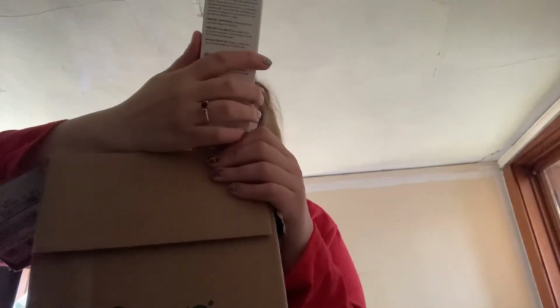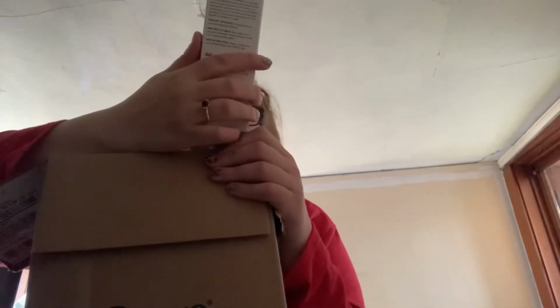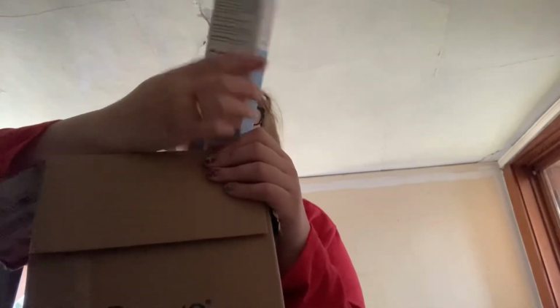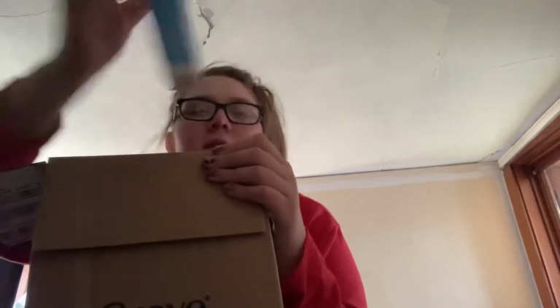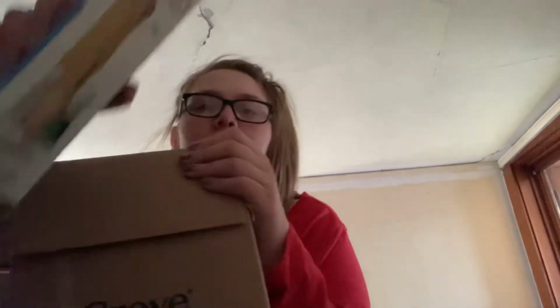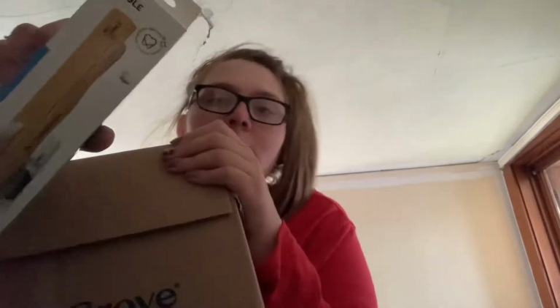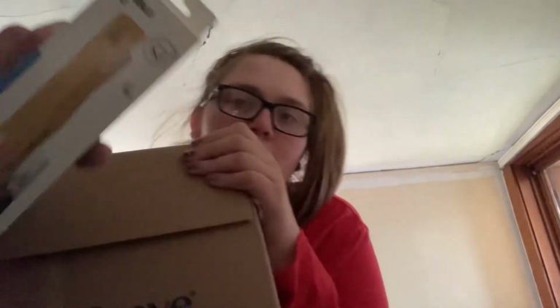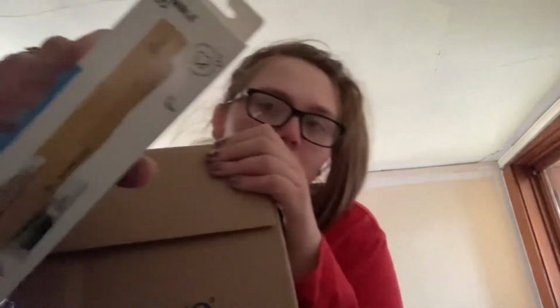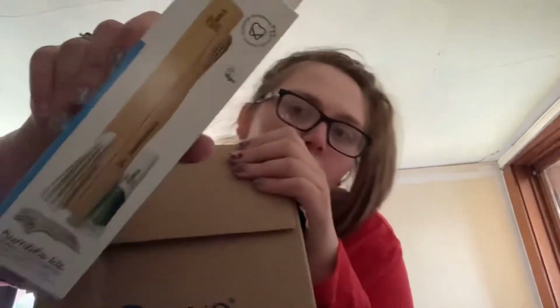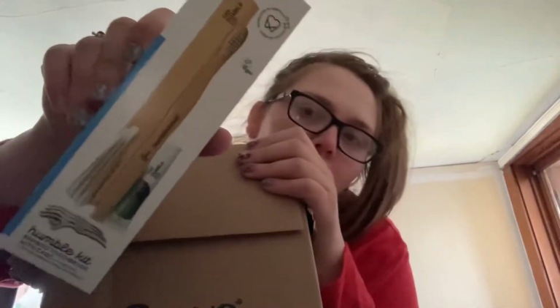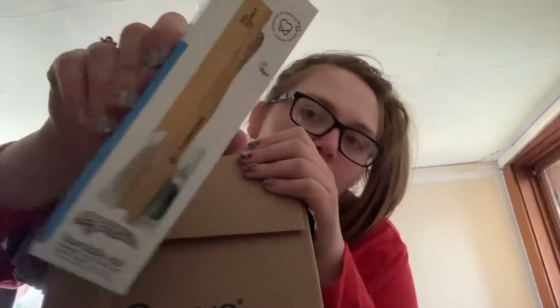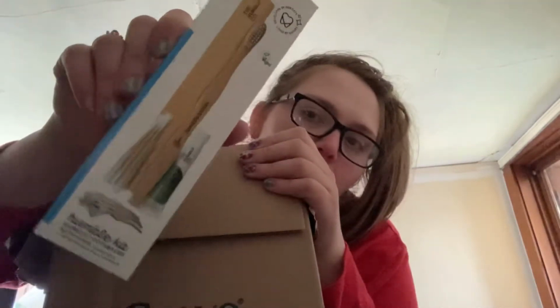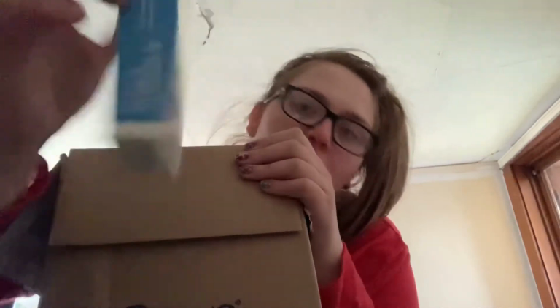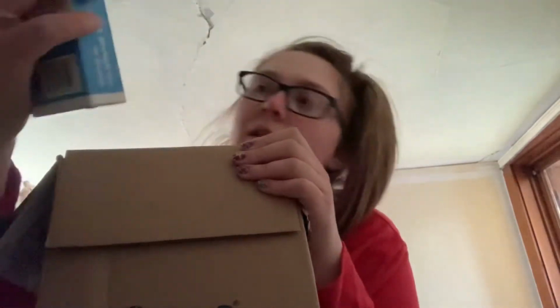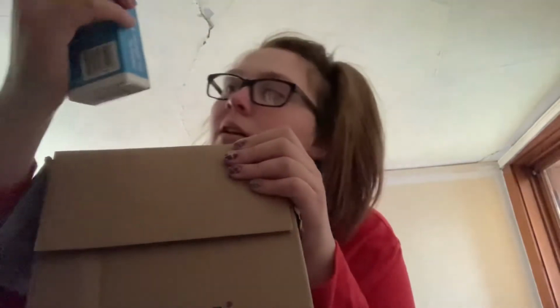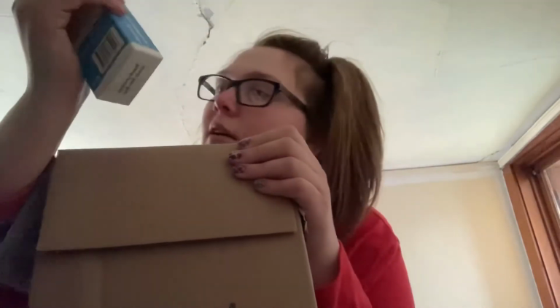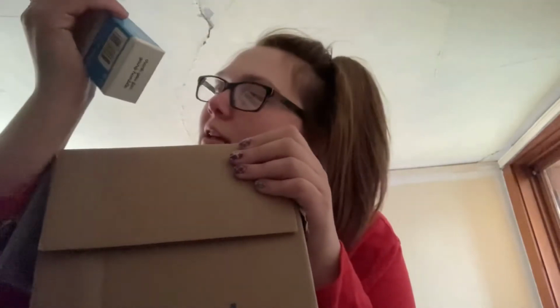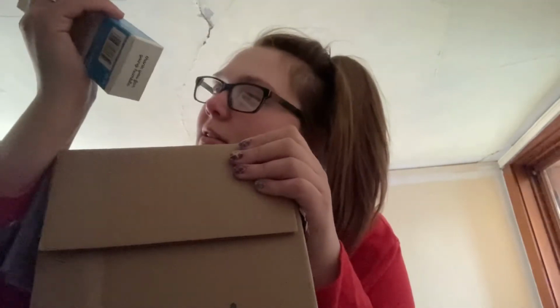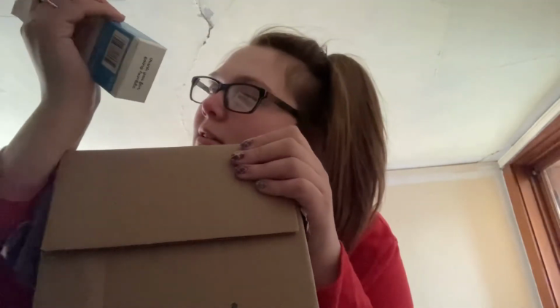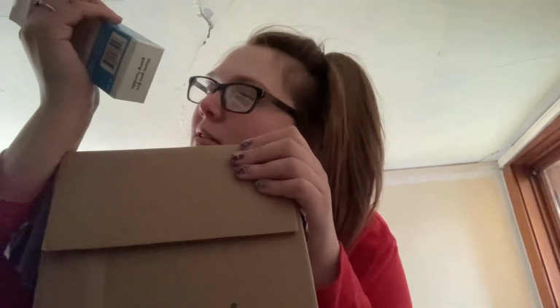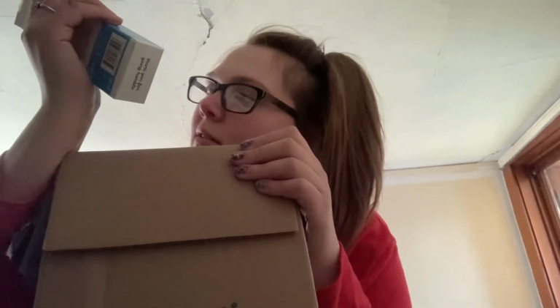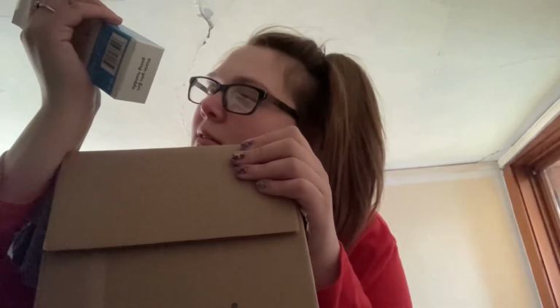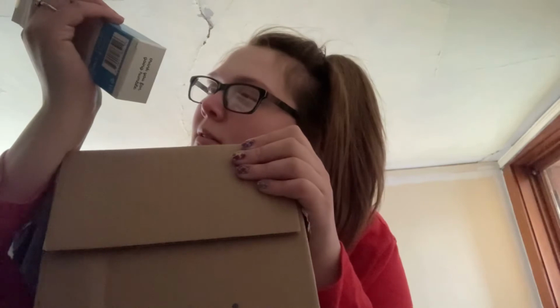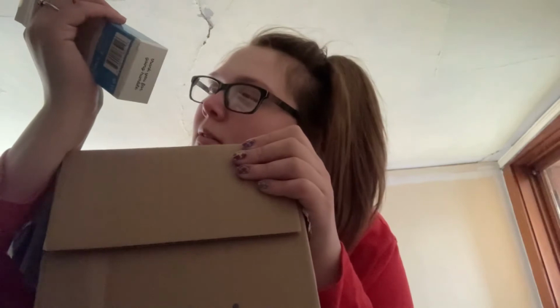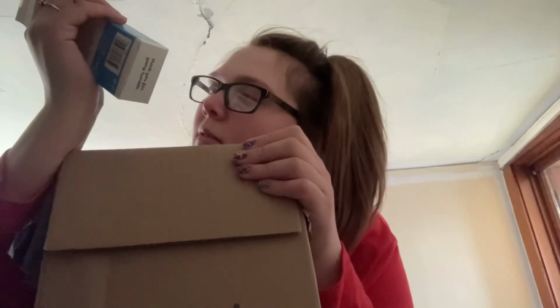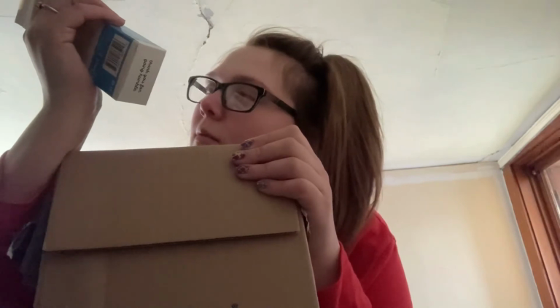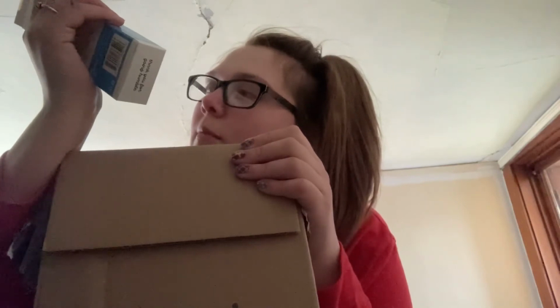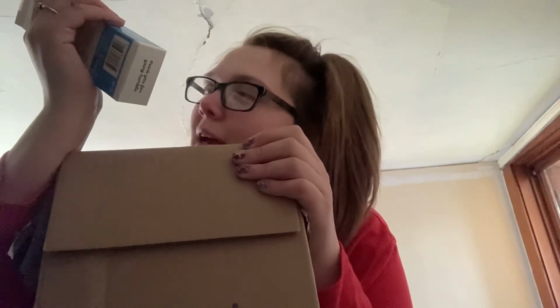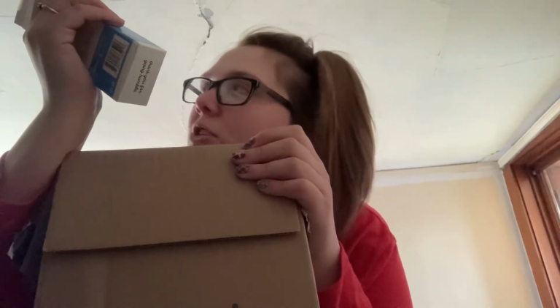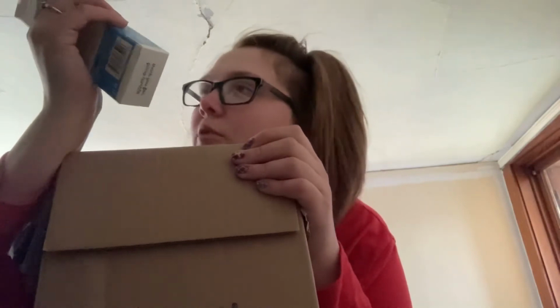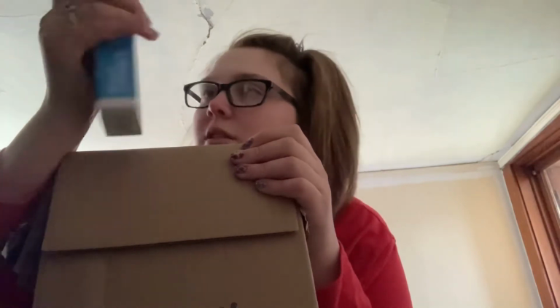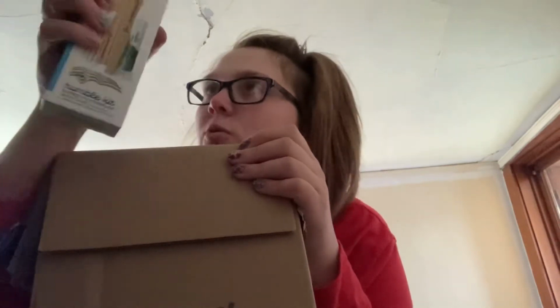I did get this though. I thought this was cute — it's an all bamboo type kit. We might have to check the ingredients in the toothpaste.